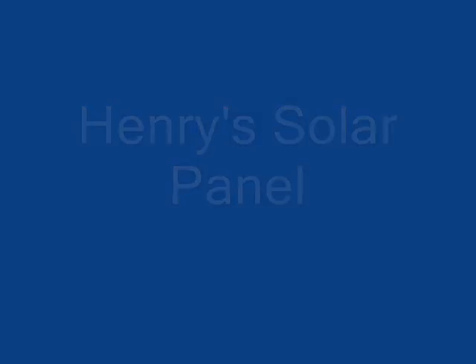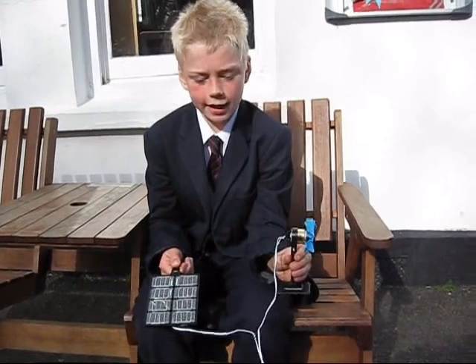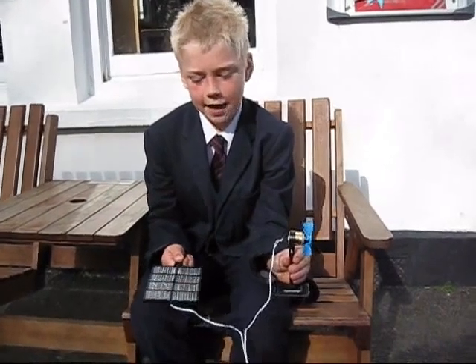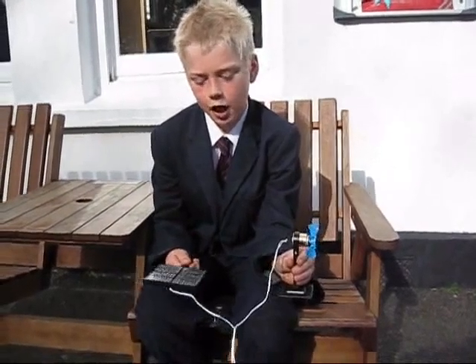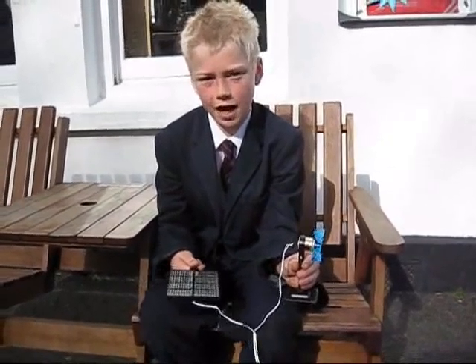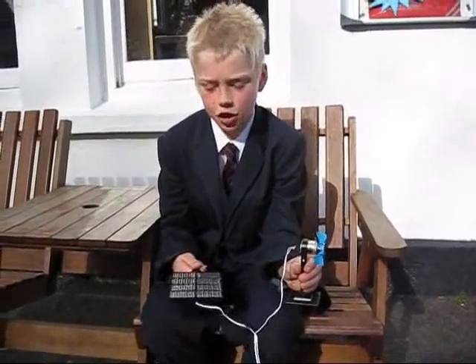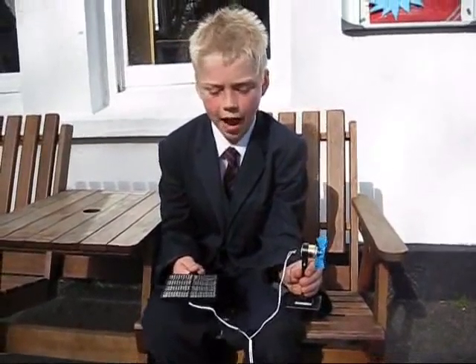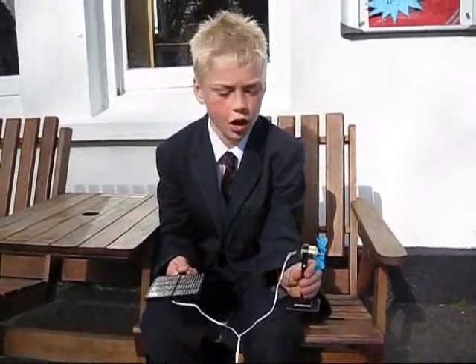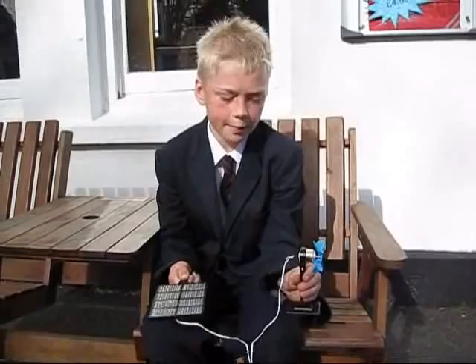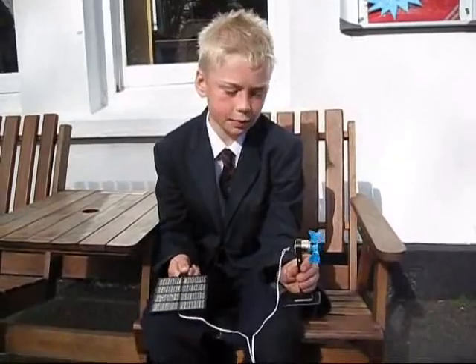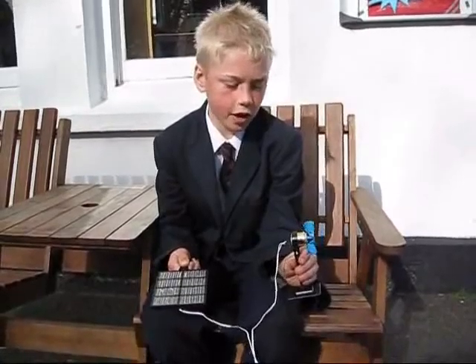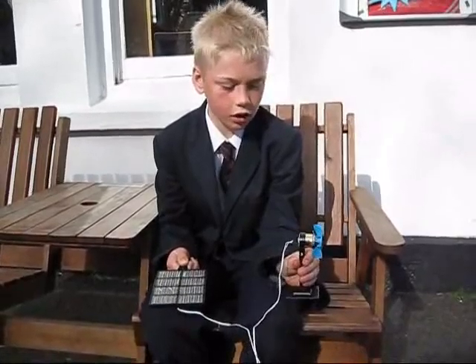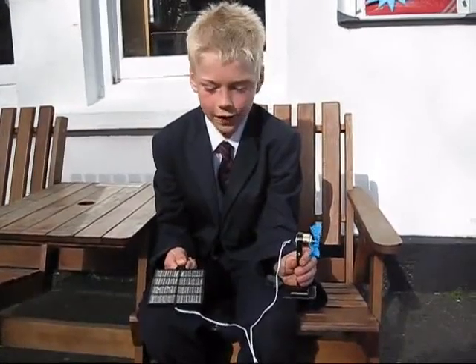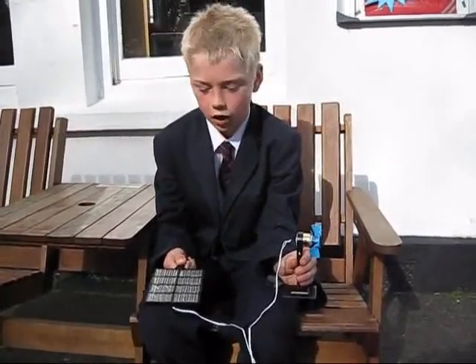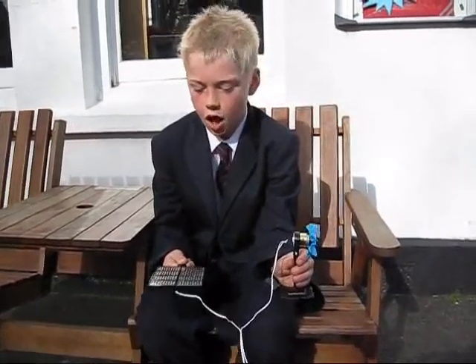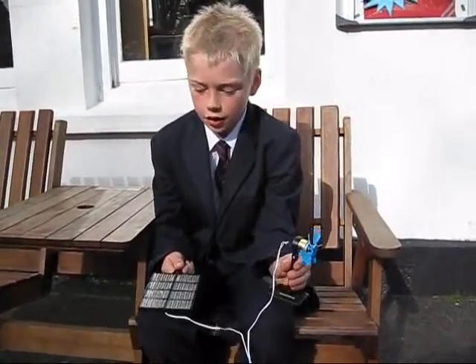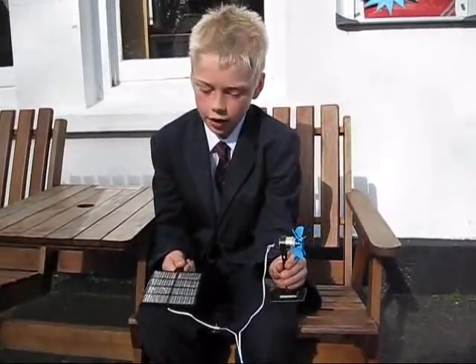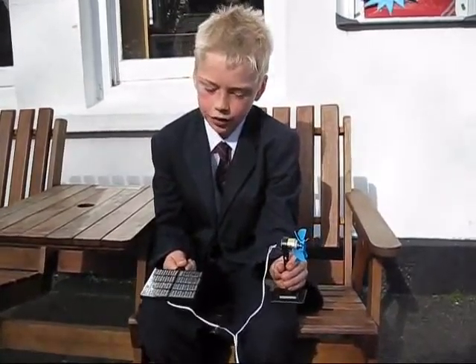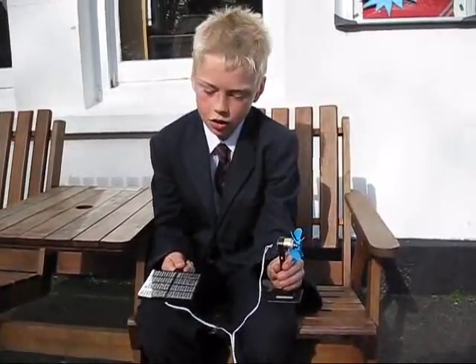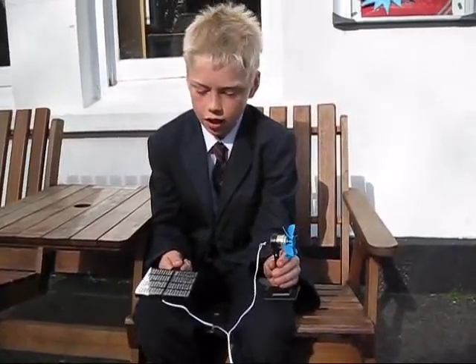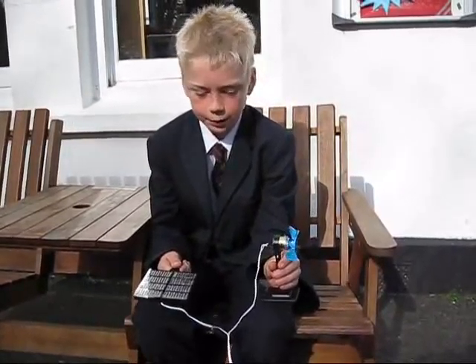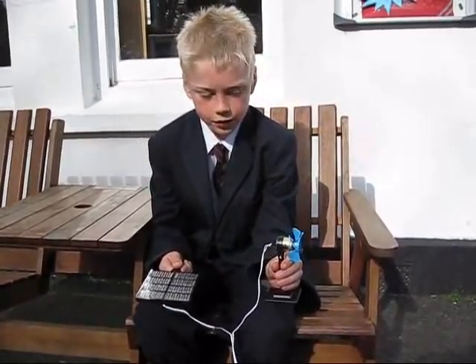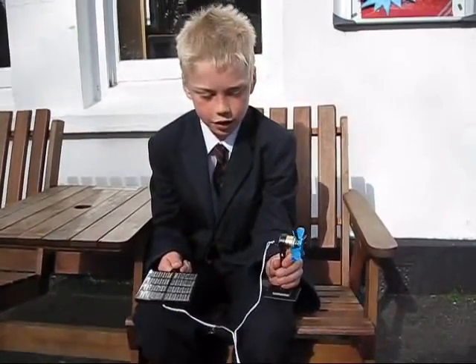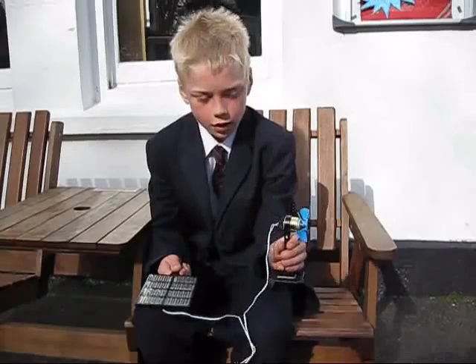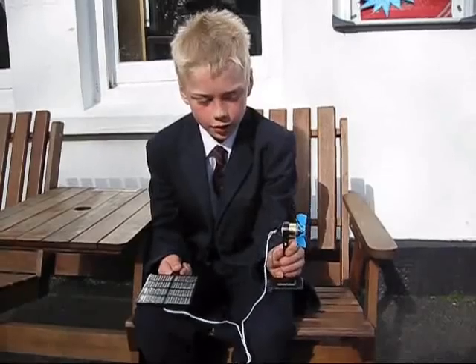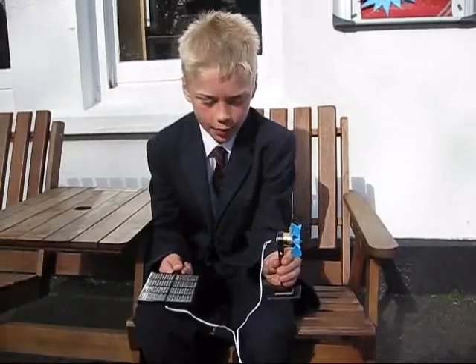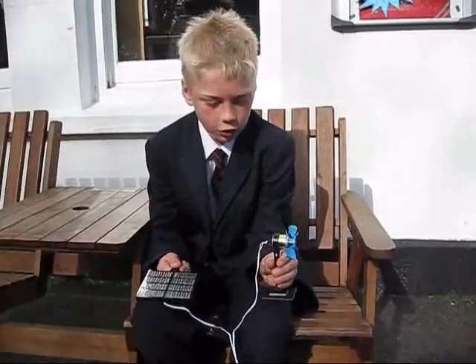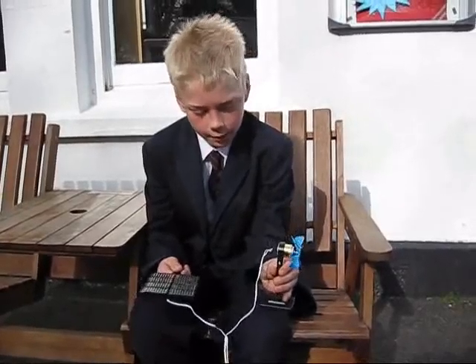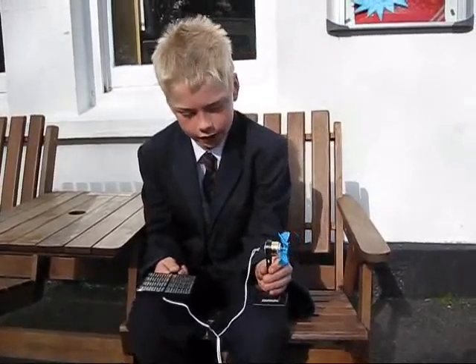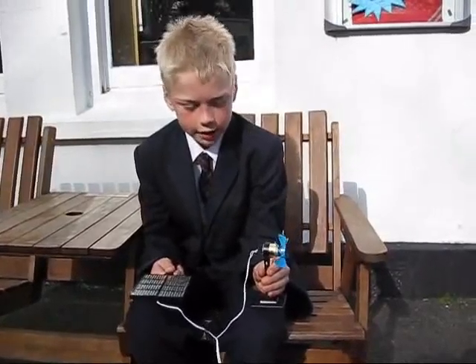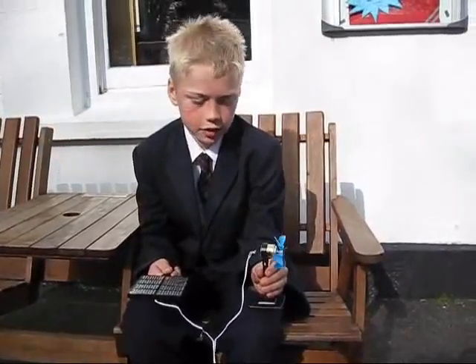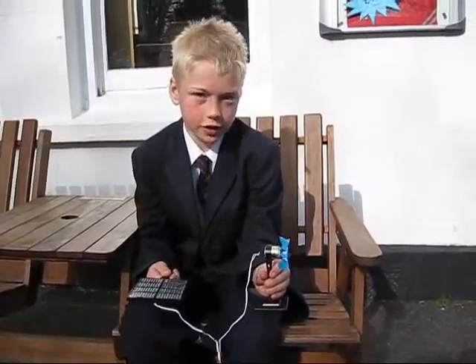My name is Henry and I found a solar panel. It makes my van work. The solar panel makes light into electricity.